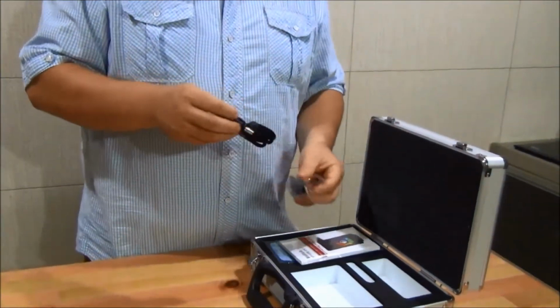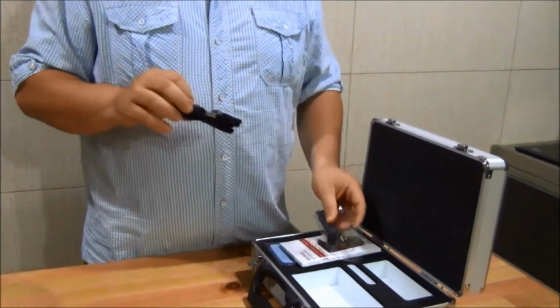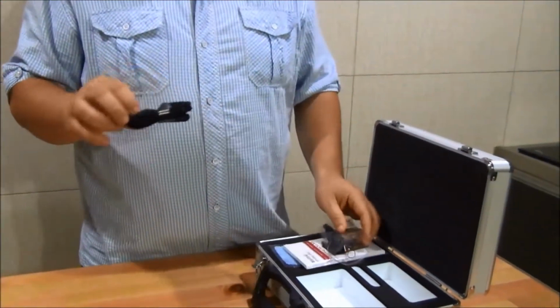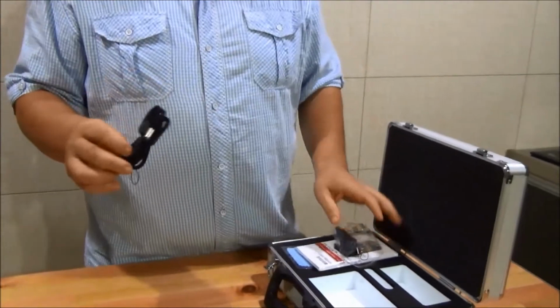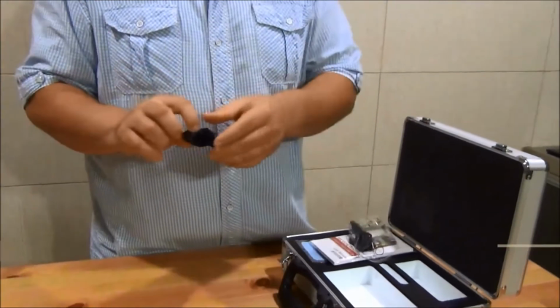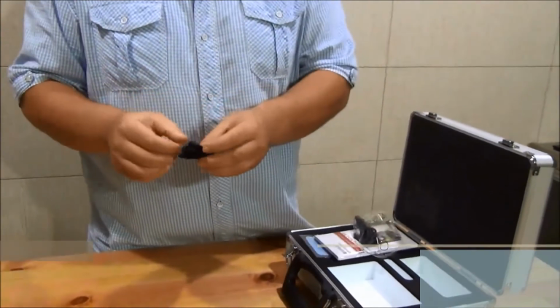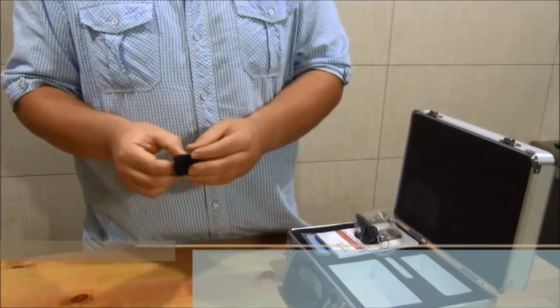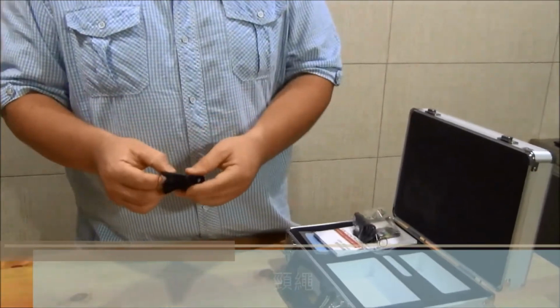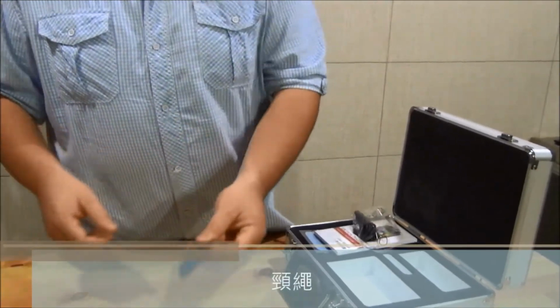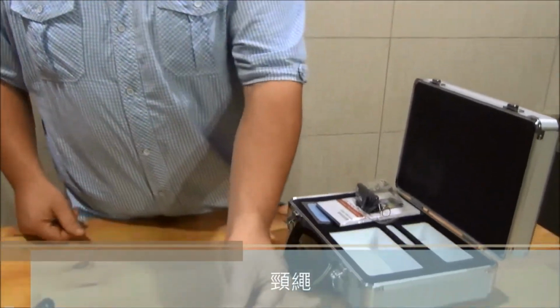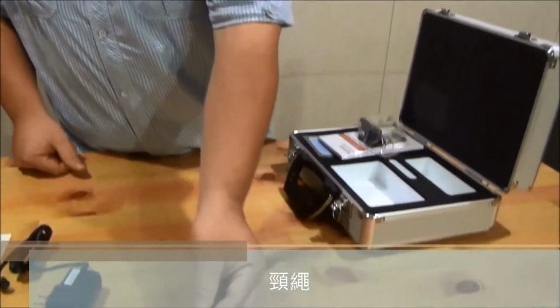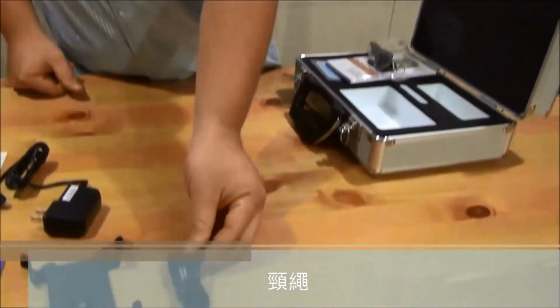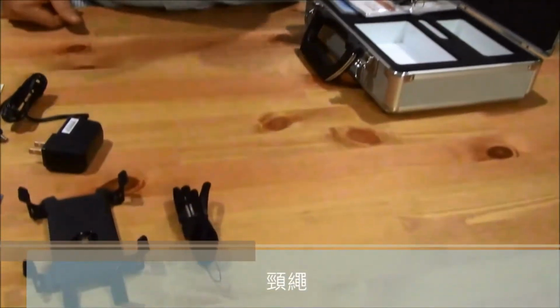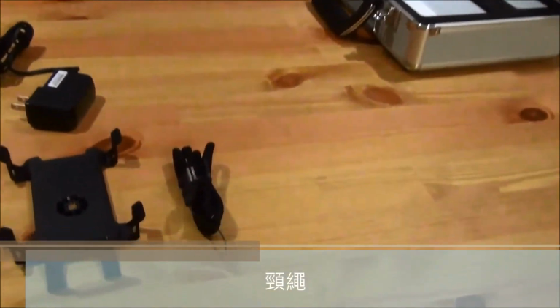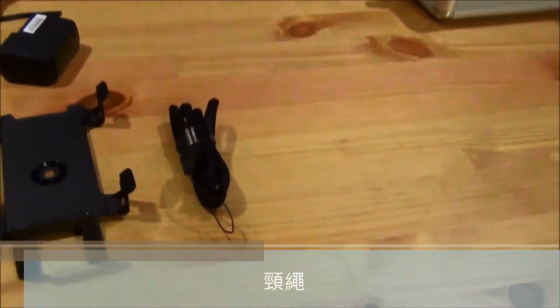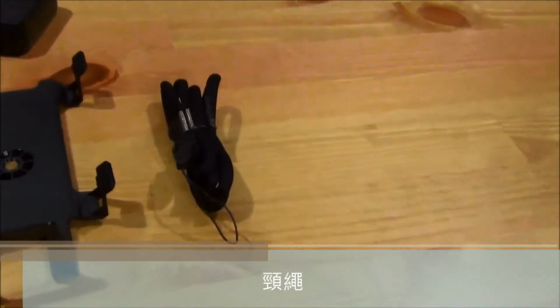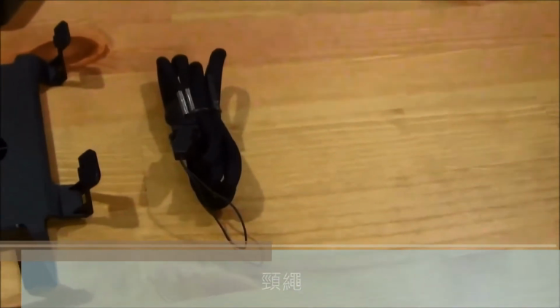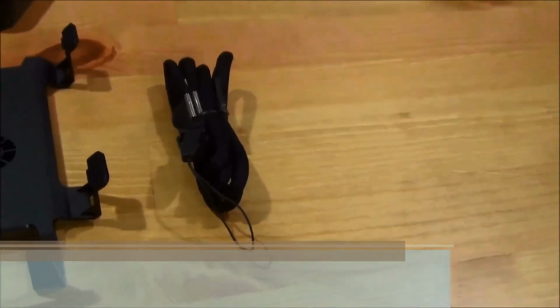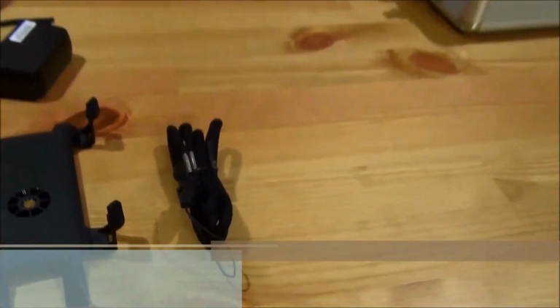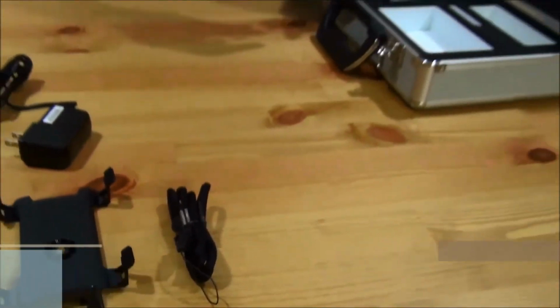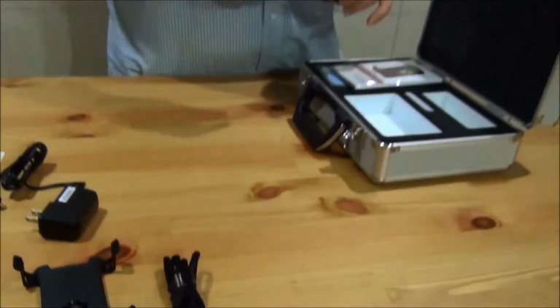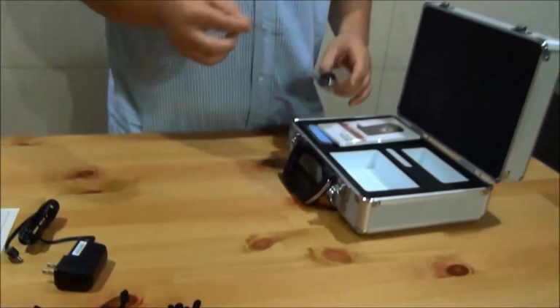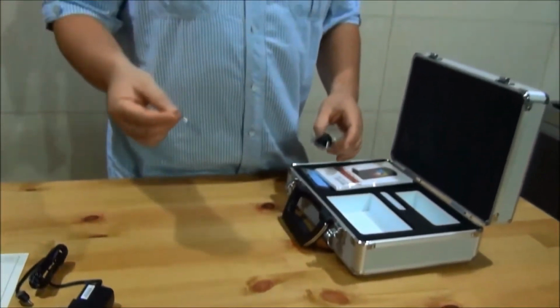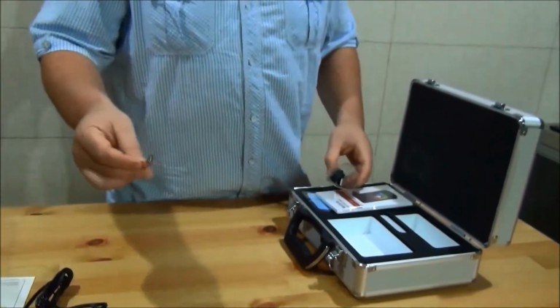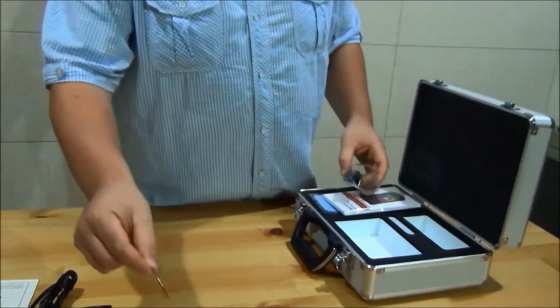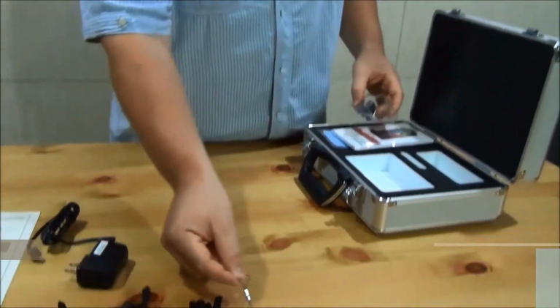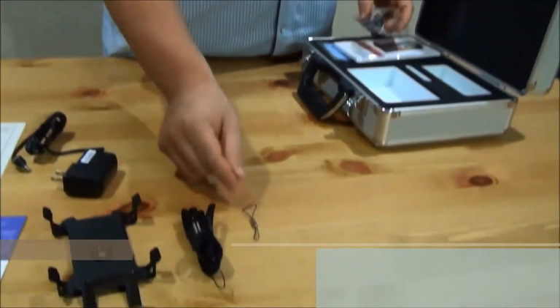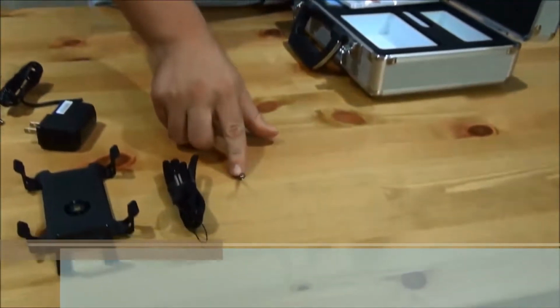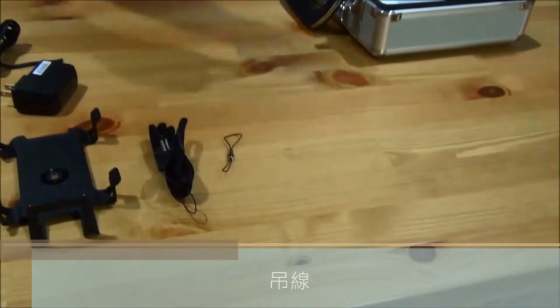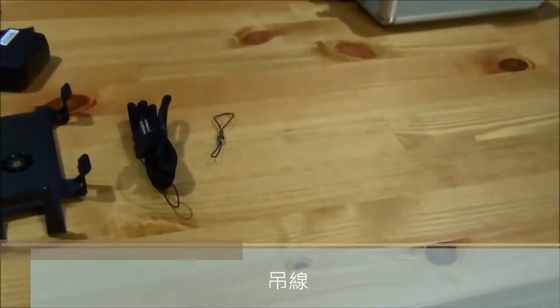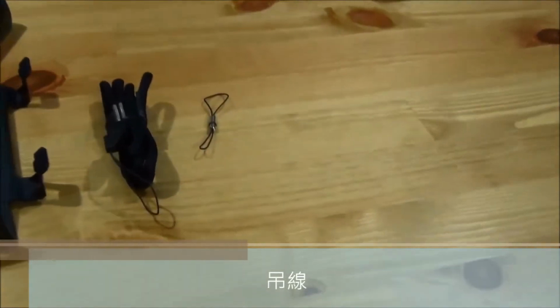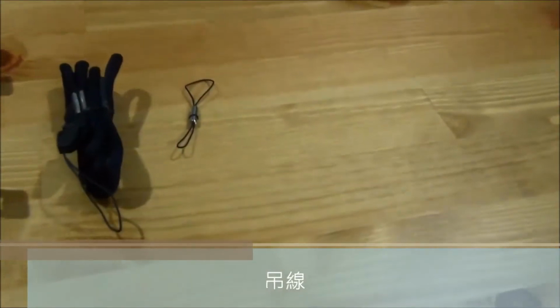We also have the neck strap if you're one of those persons that like to show off what you buy and use it as a necklace. And another strap — later on we'll be telling you where to put that on and how to connect it.